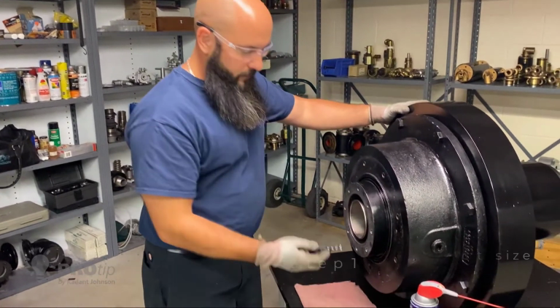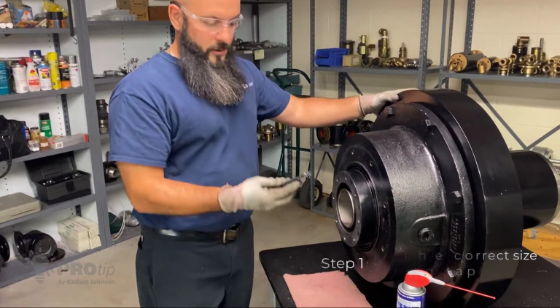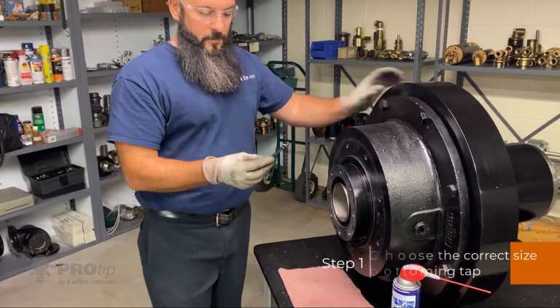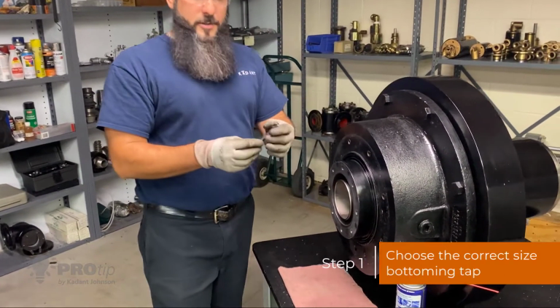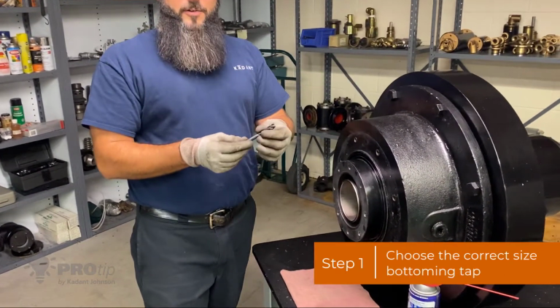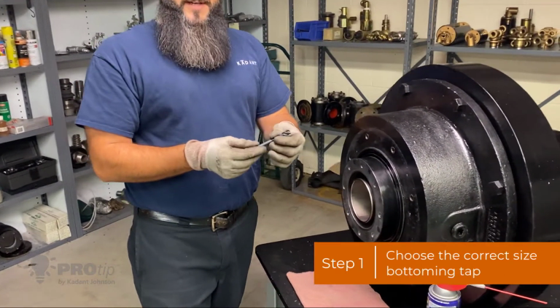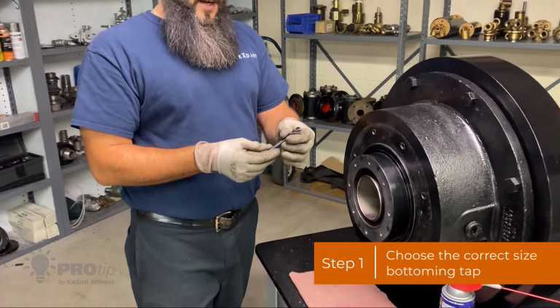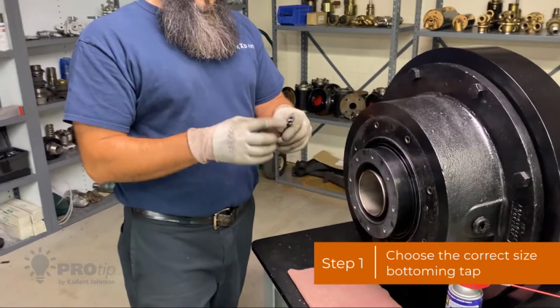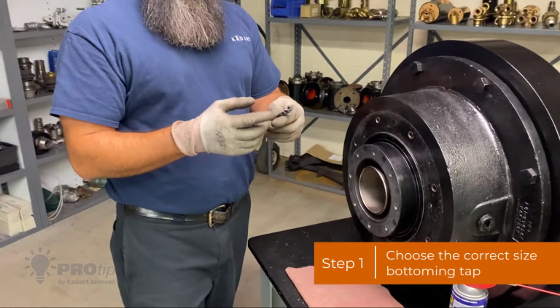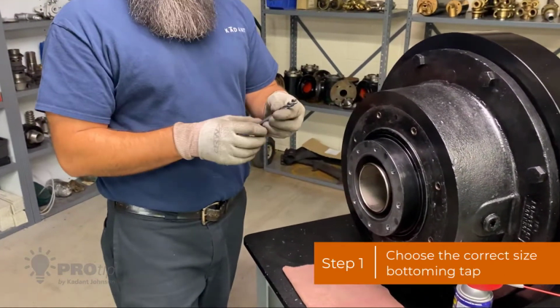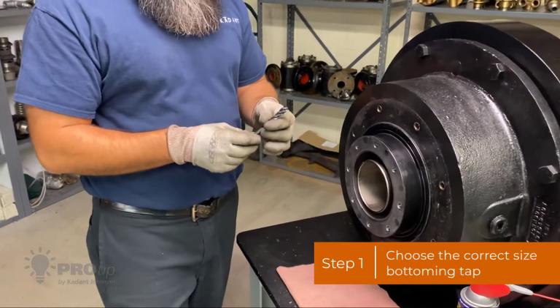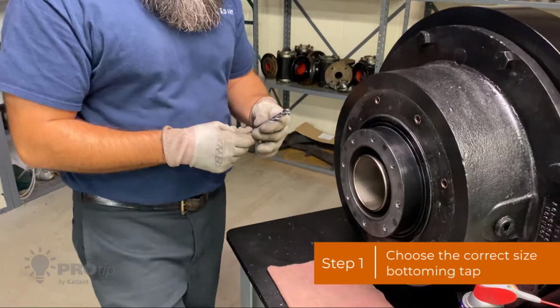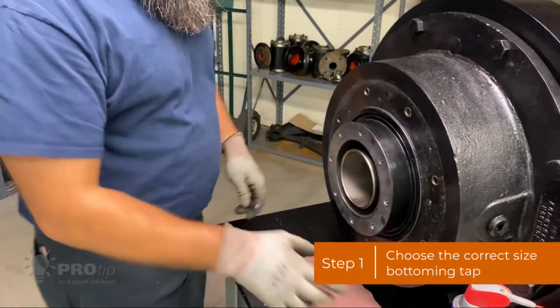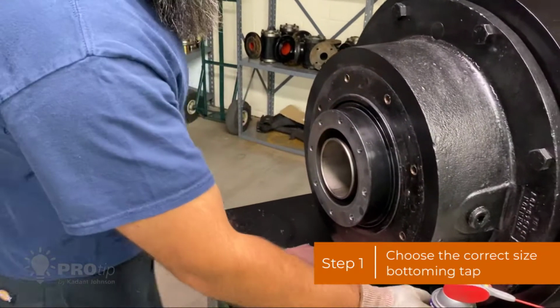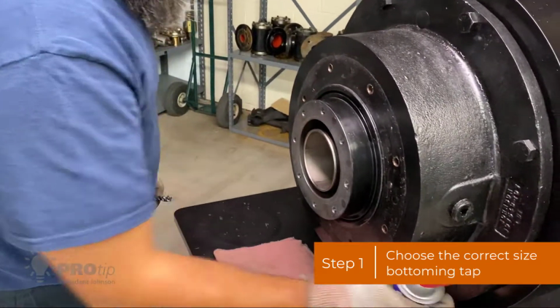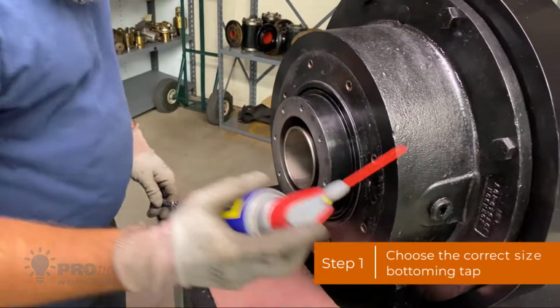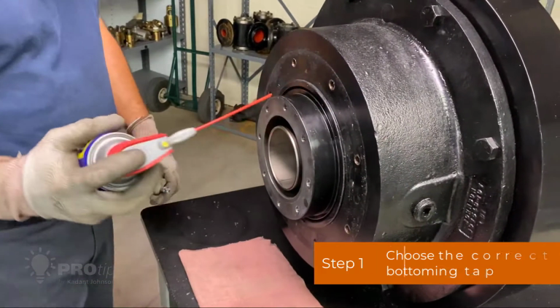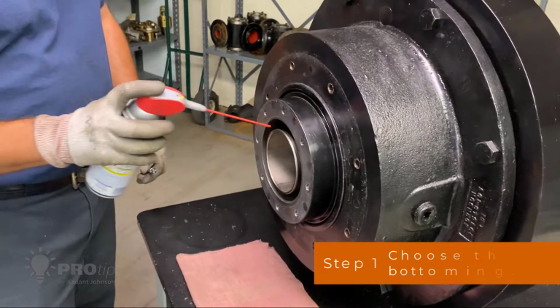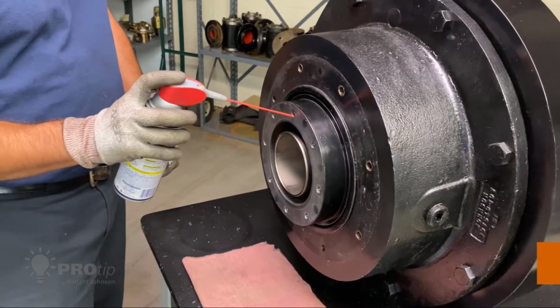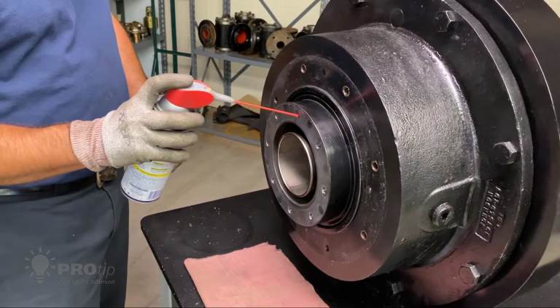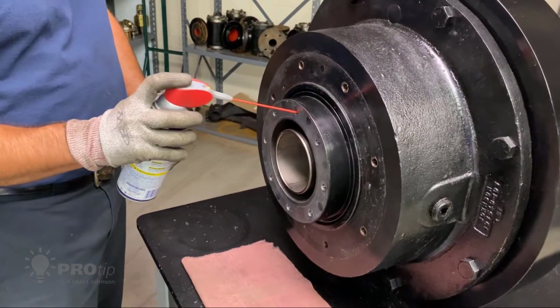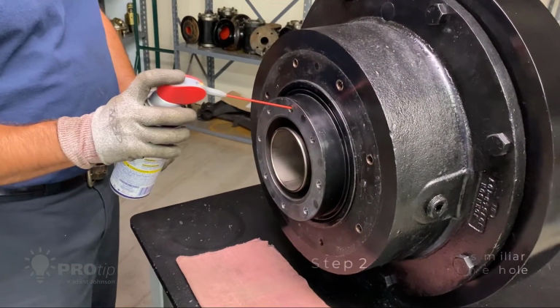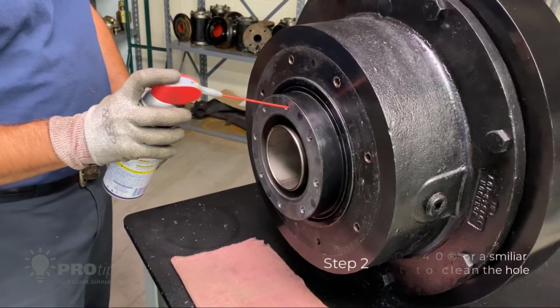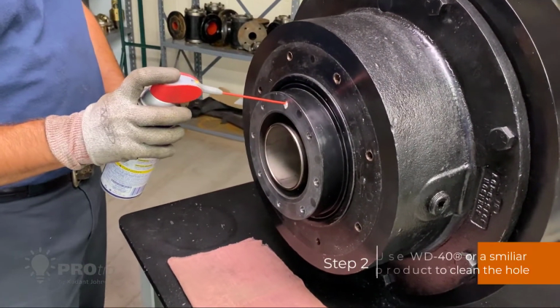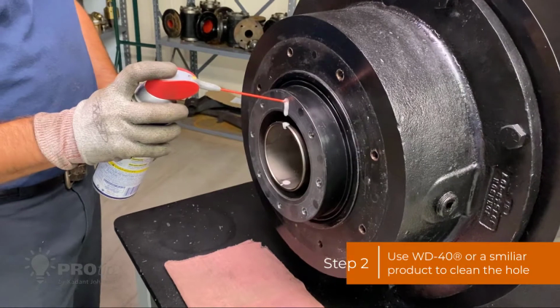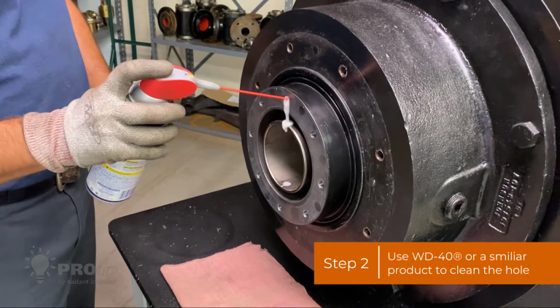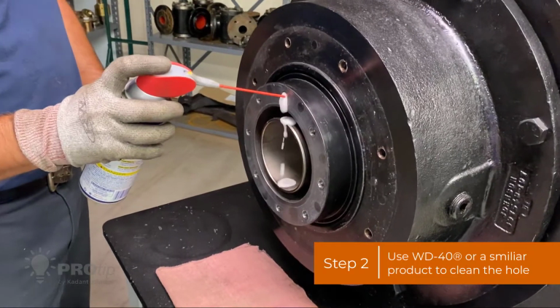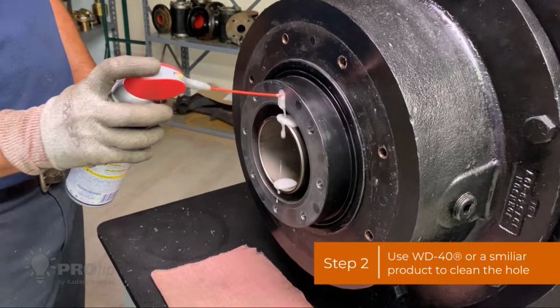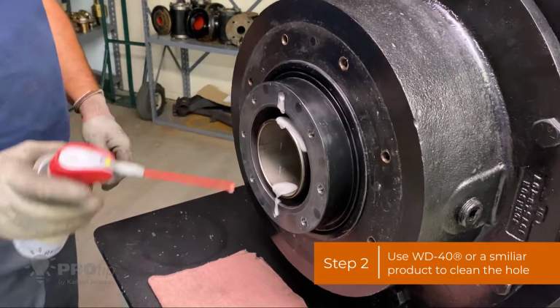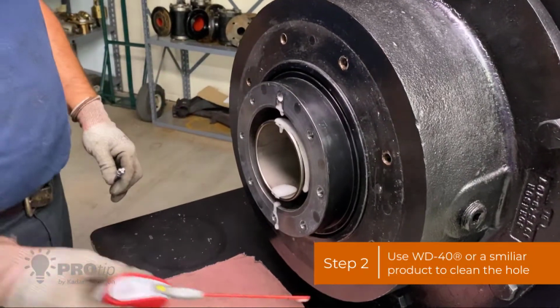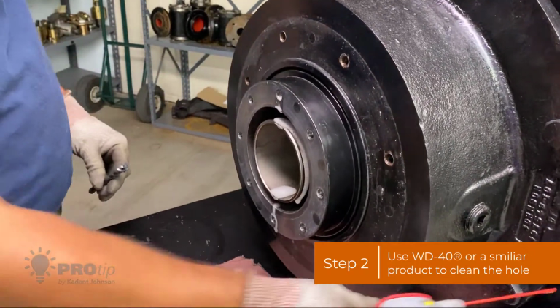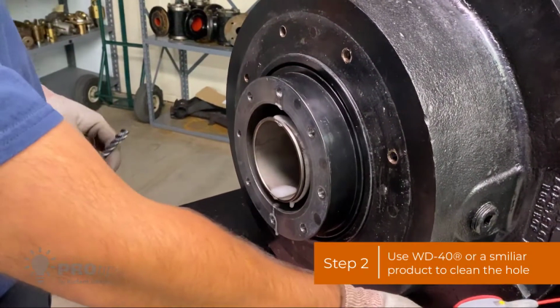First, you're going to want to make sure you have the correct size tap and make sure it's a bottoming tap. Second, I usually take WD-40 or PB Blaster or something to clean the hole out with.